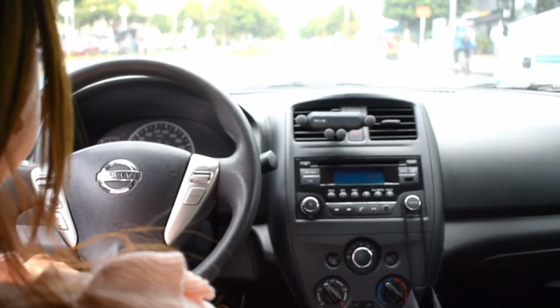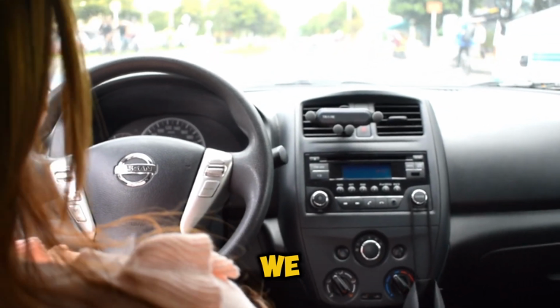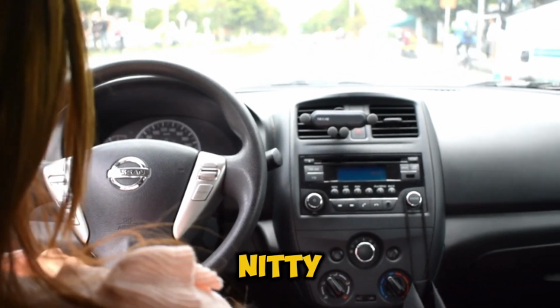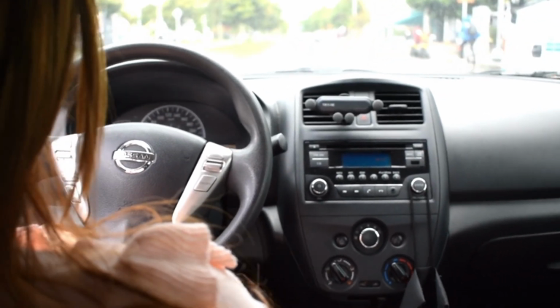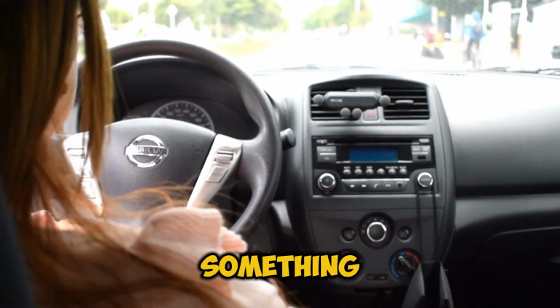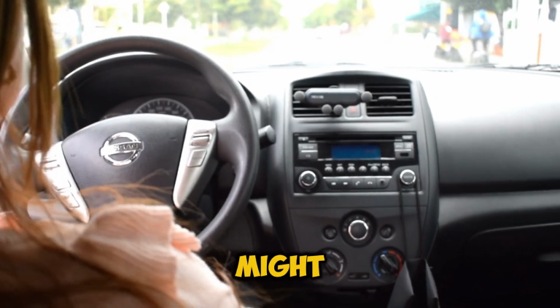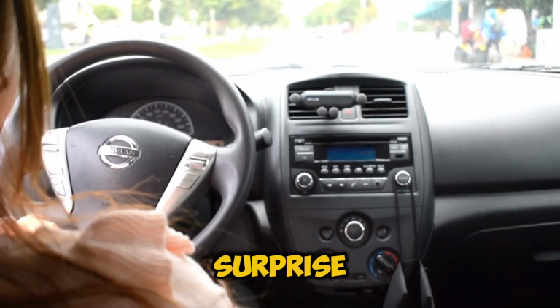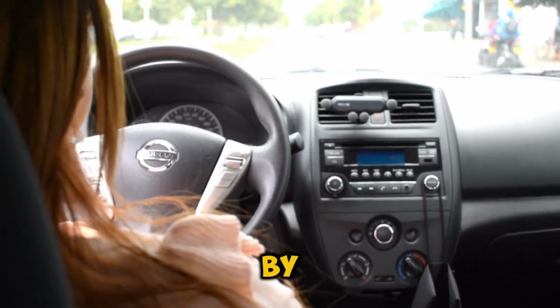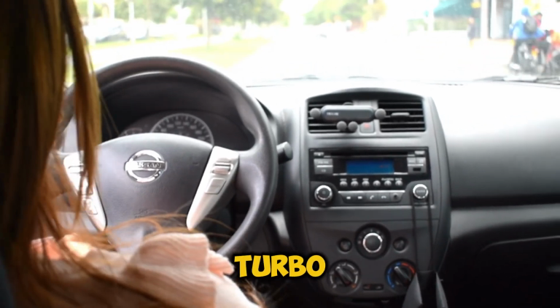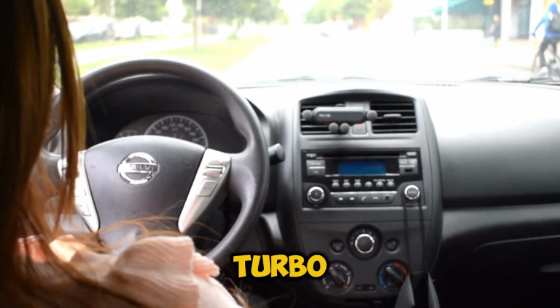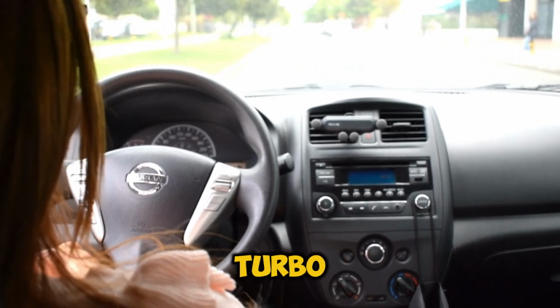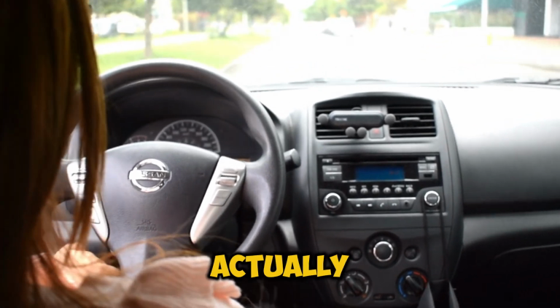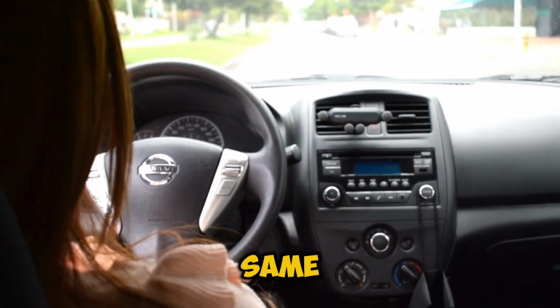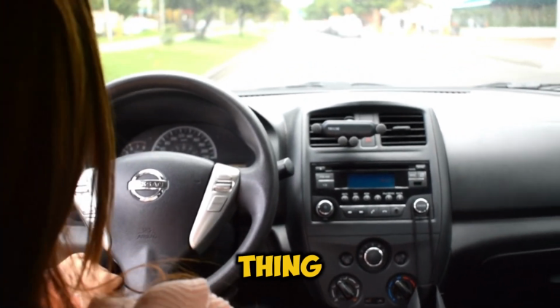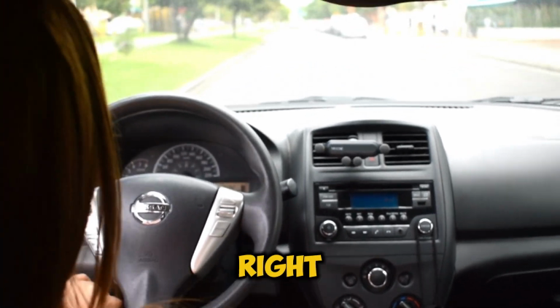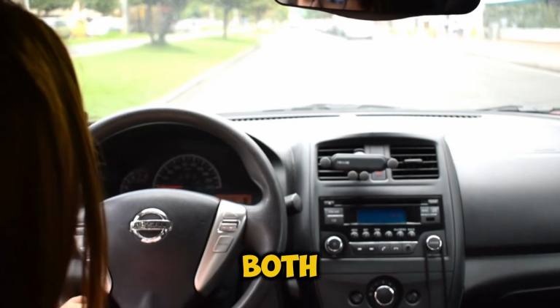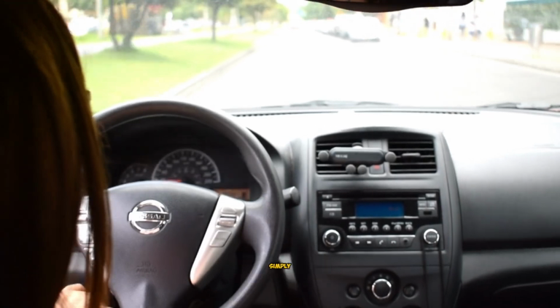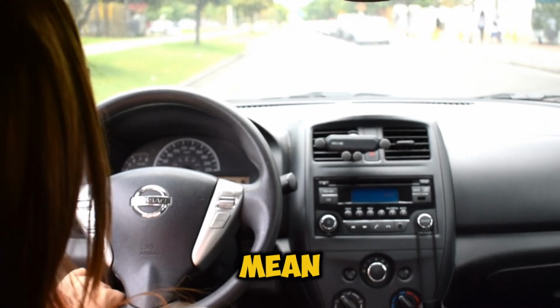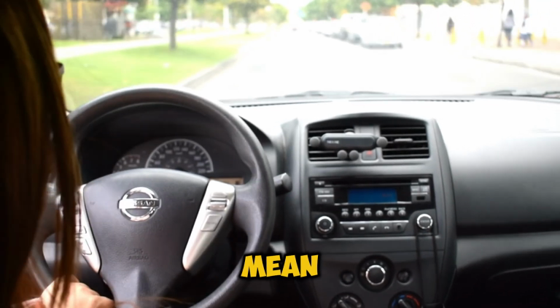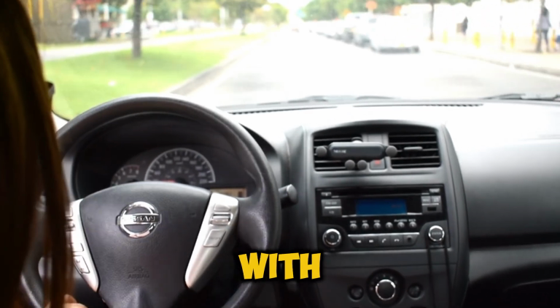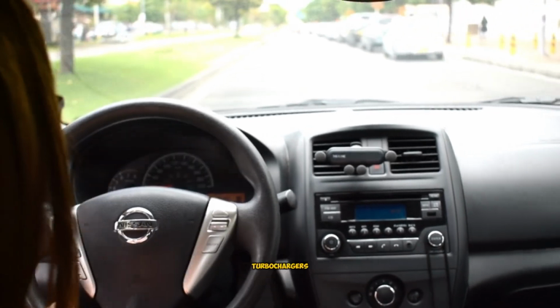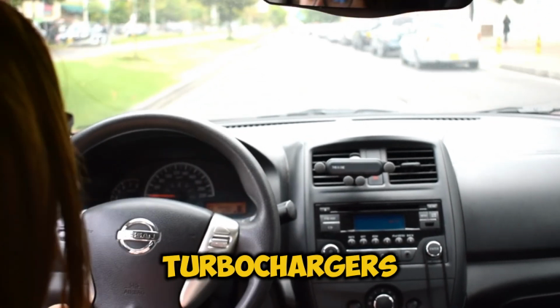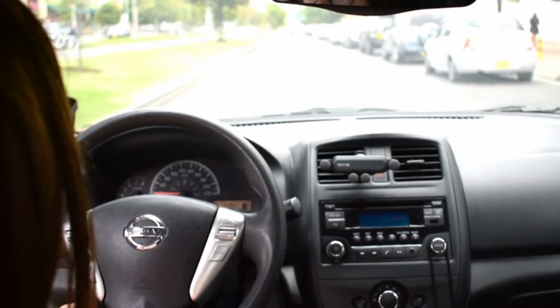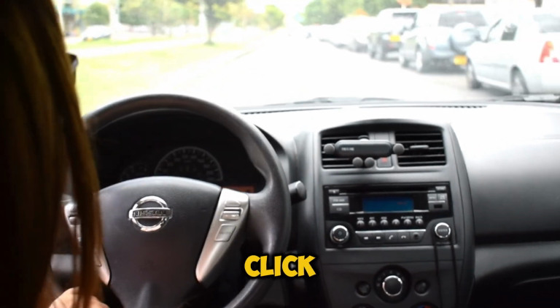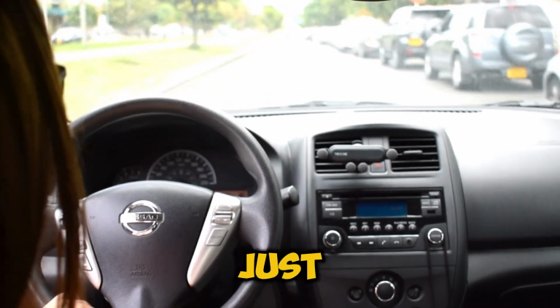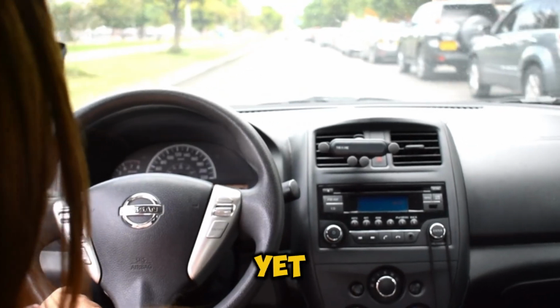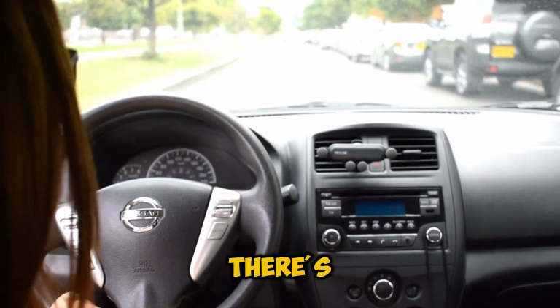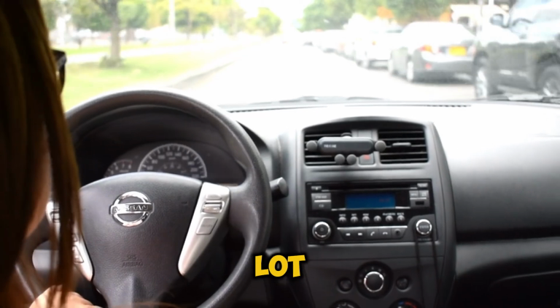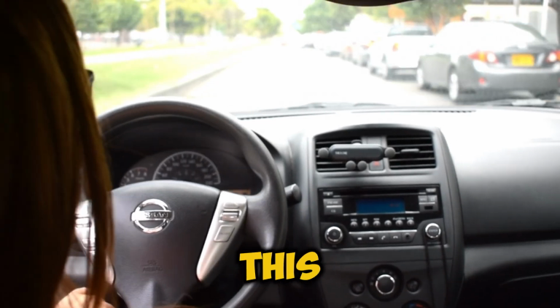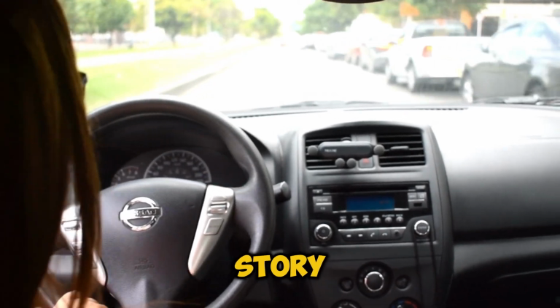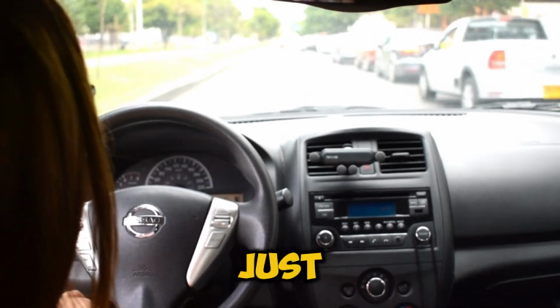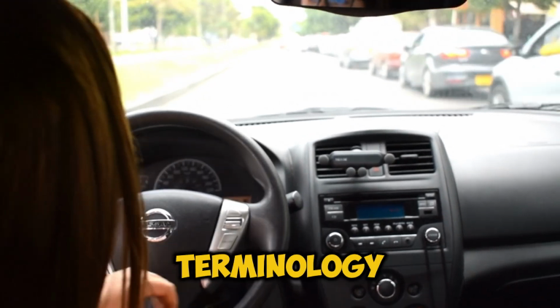But before we get into the nitty gritty, here's something that might surprise you. Bi-turbo and twin-turbo are actually the same thing. Both terms simply mean an engine with two turbochargers. But don't click away just yet, because there's a lot more to this story than just terminology.